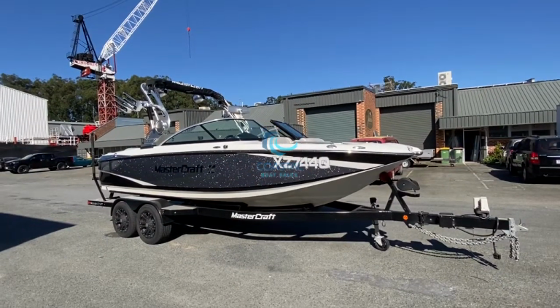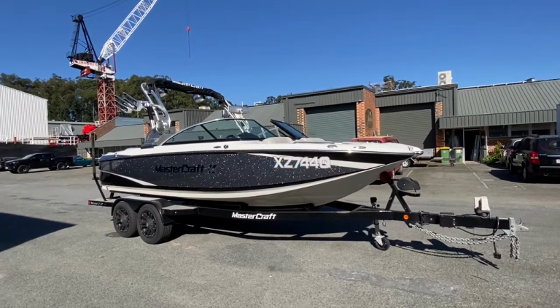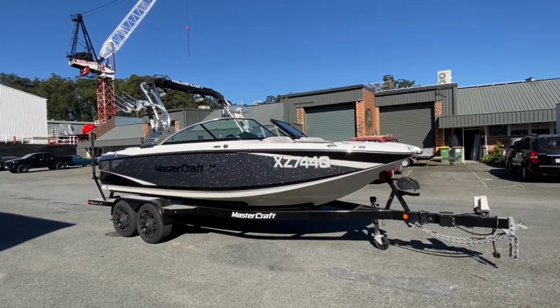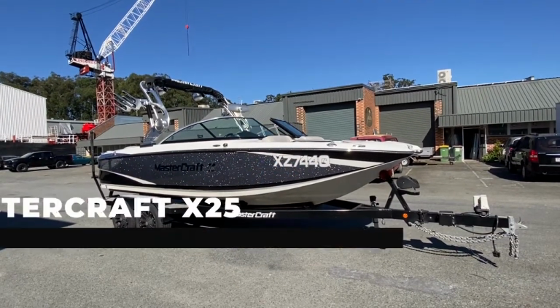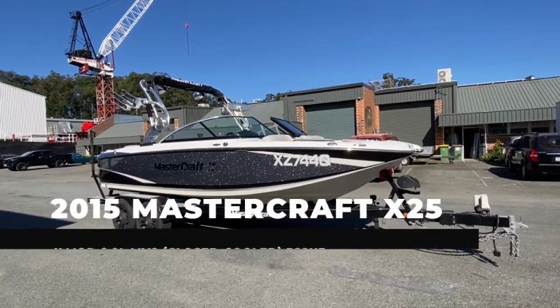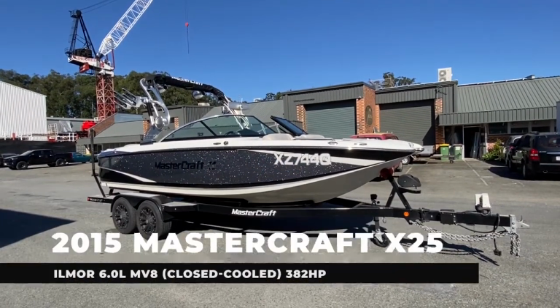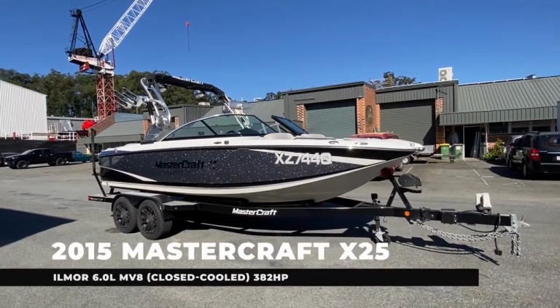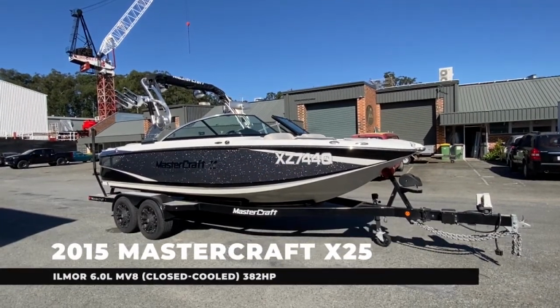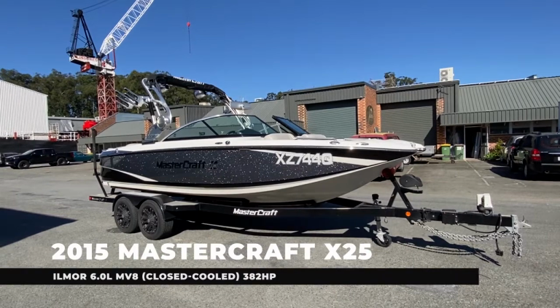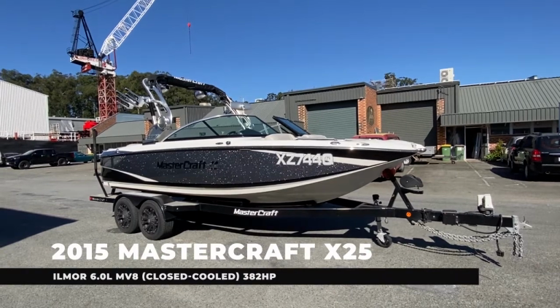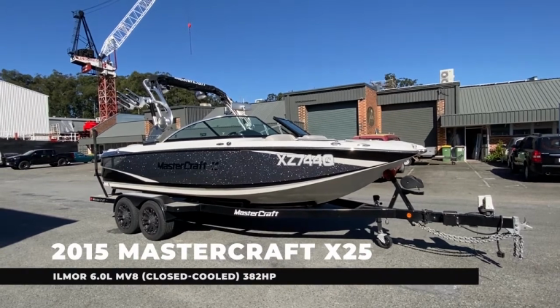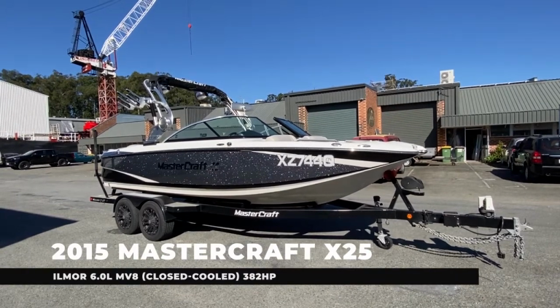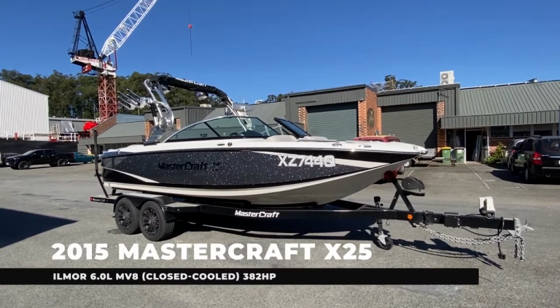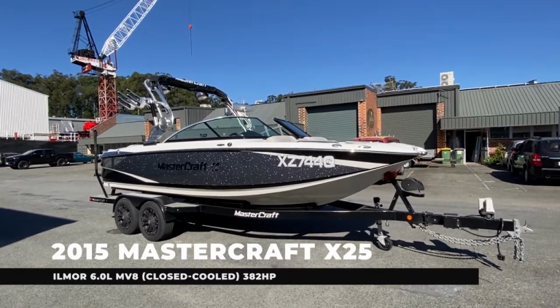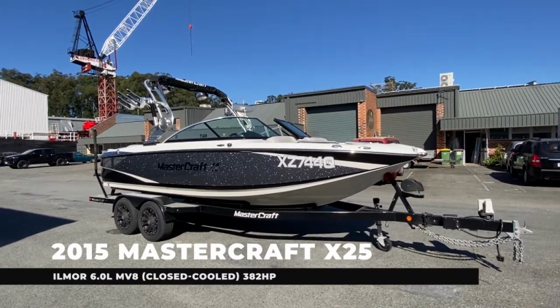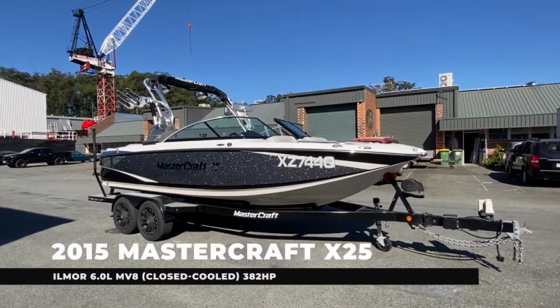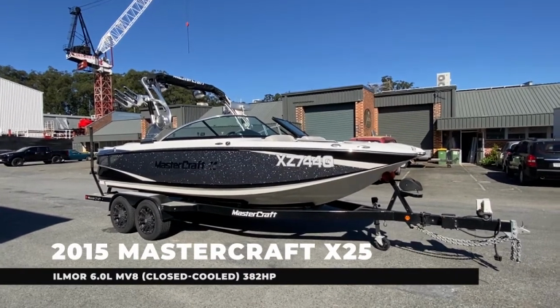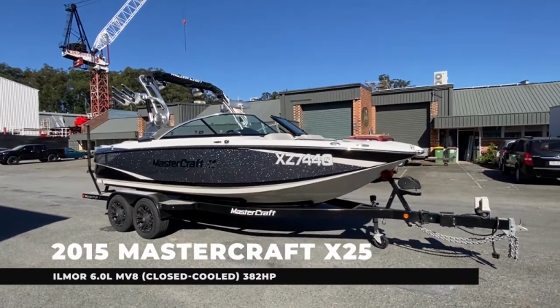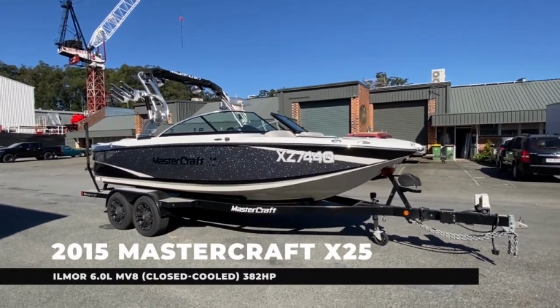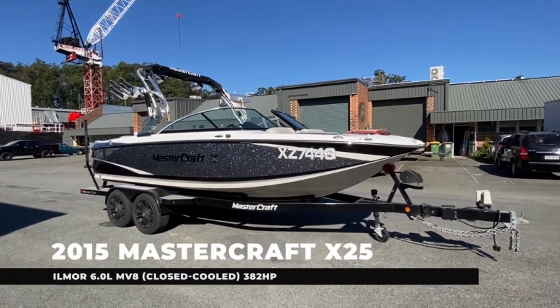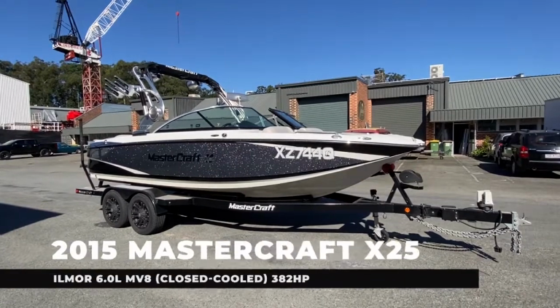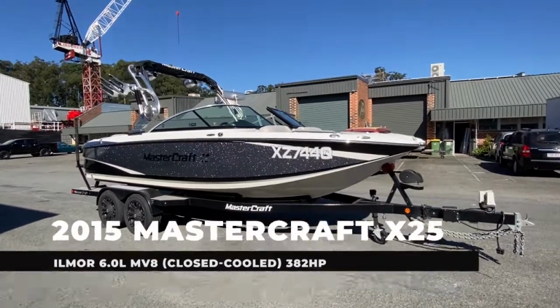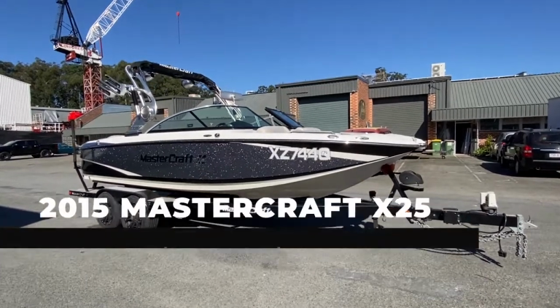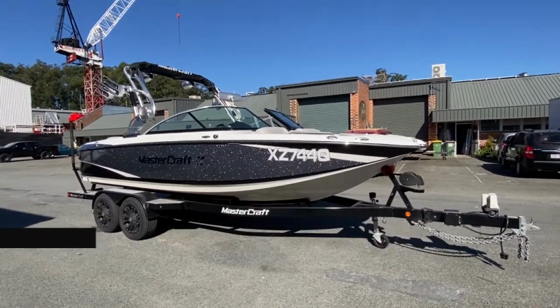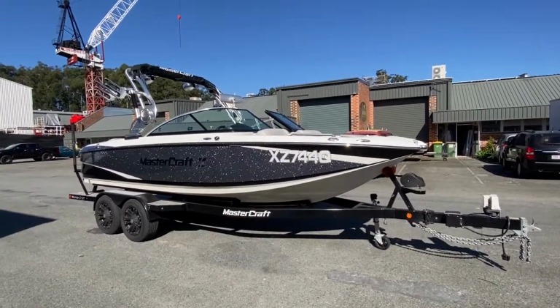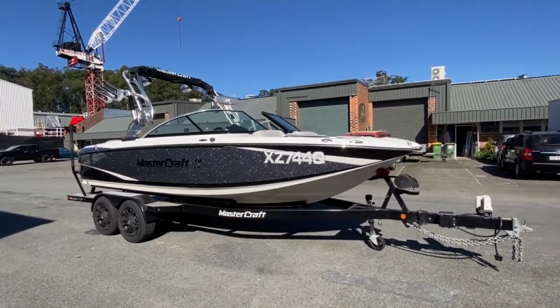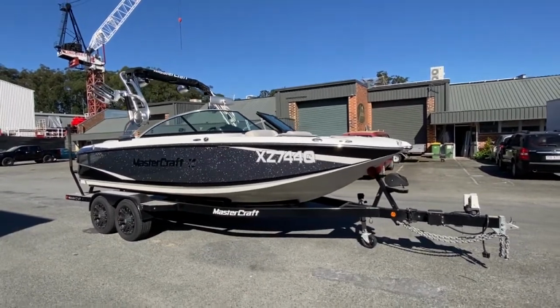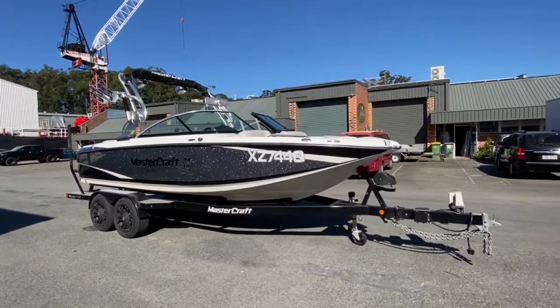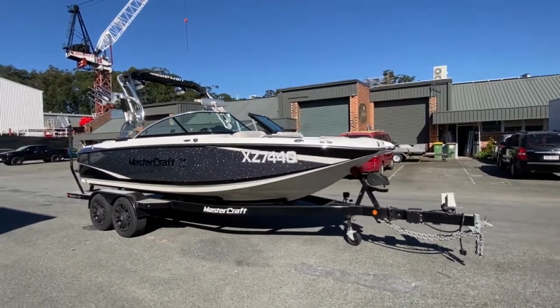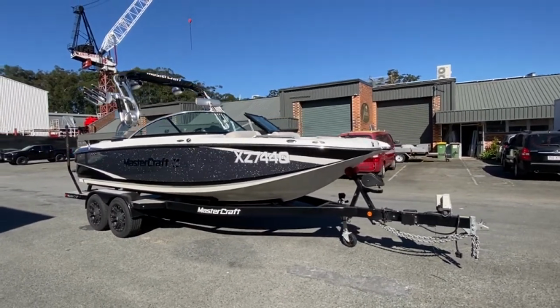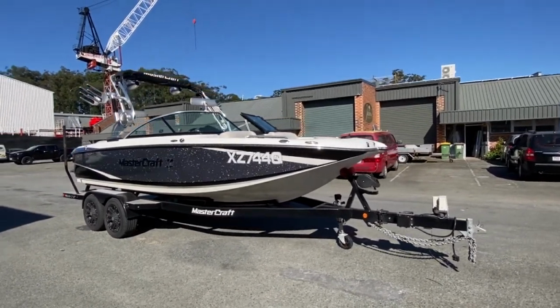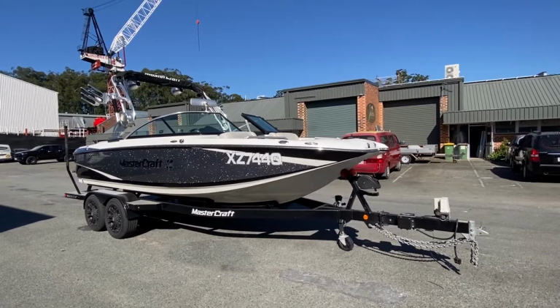This is a gorgeous boat. It's got some nice classic coloring to it — black, white, and a silver flake. The silver flake looks awesome in the gleam of the sunshine. And on the front of the bow, you've got your bow loading ladder.